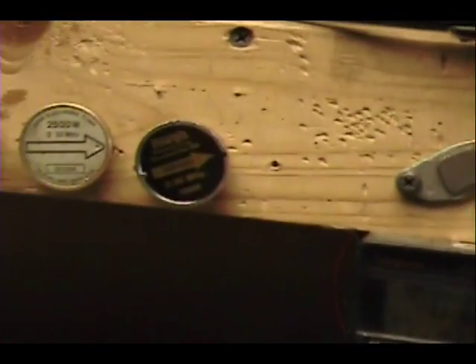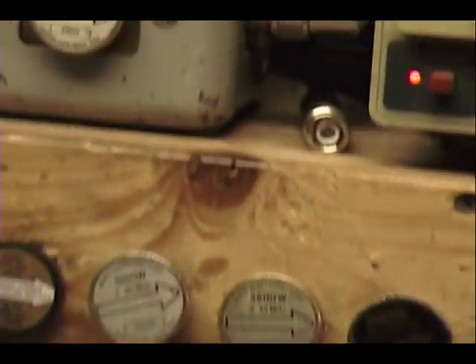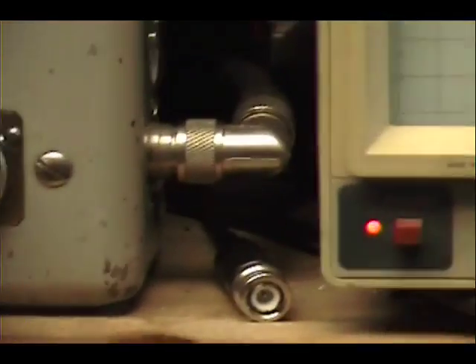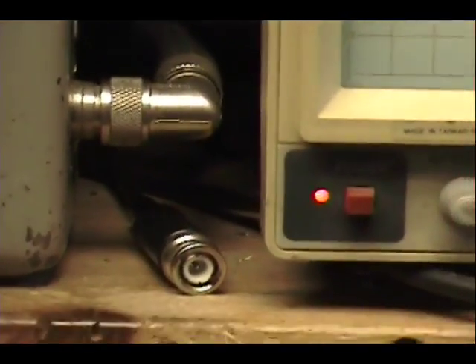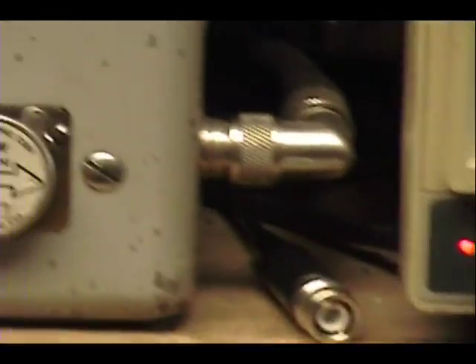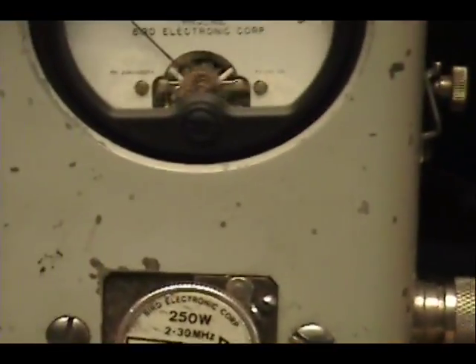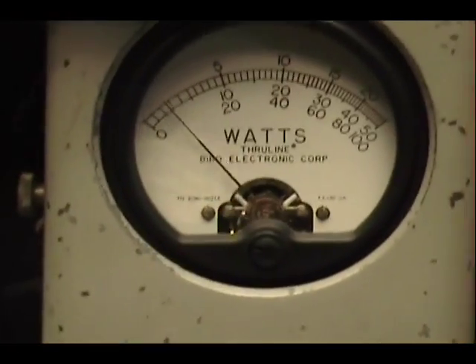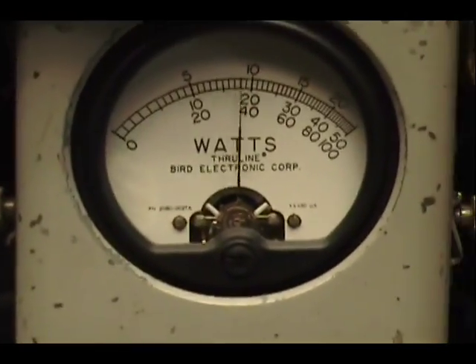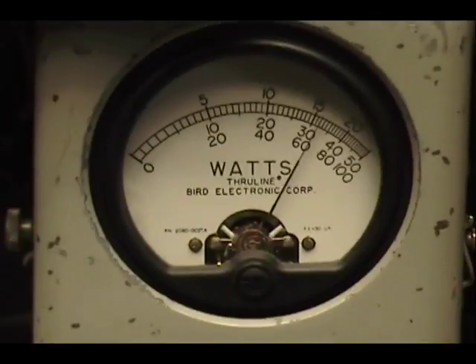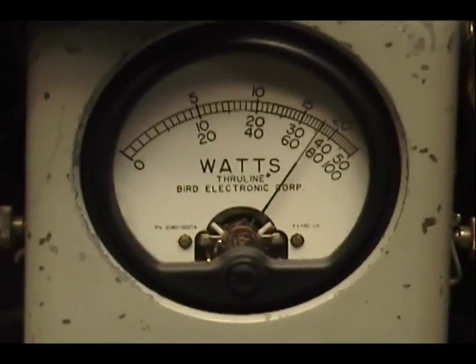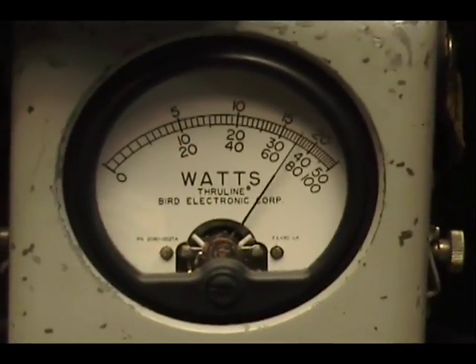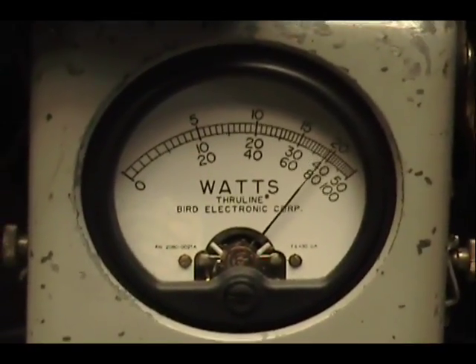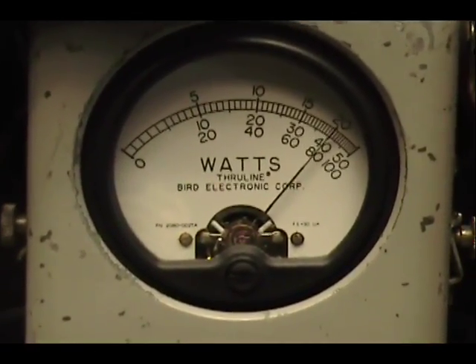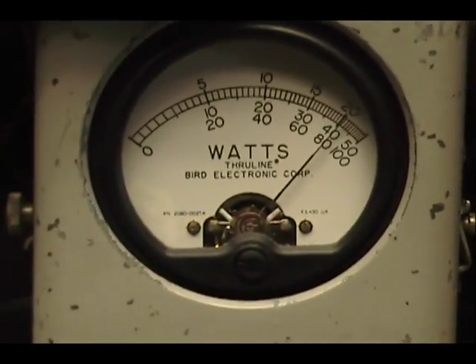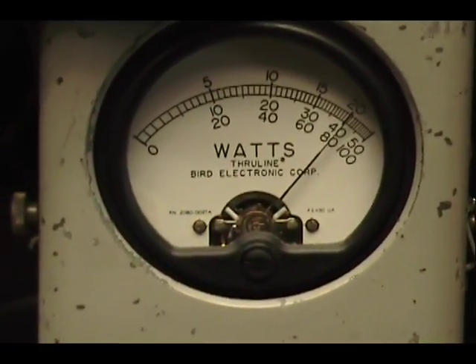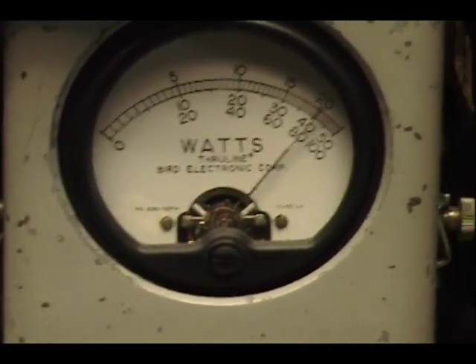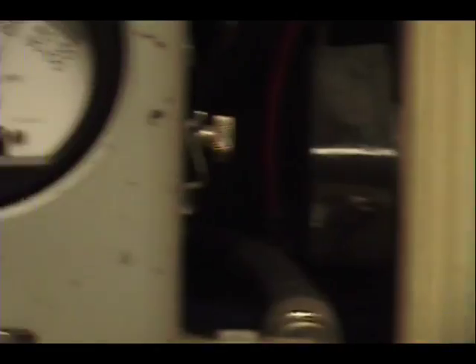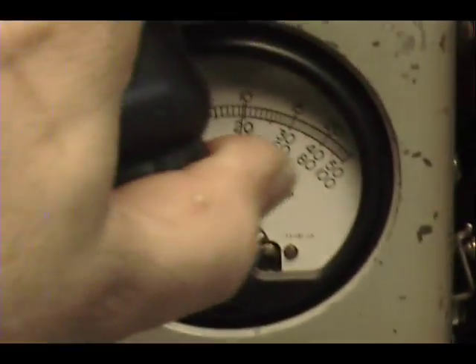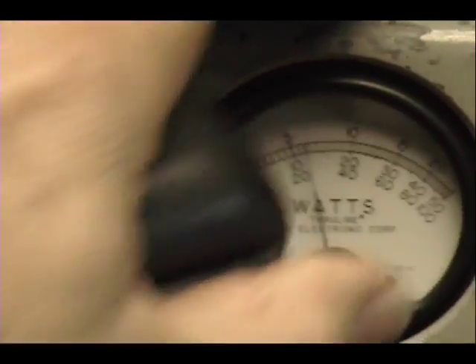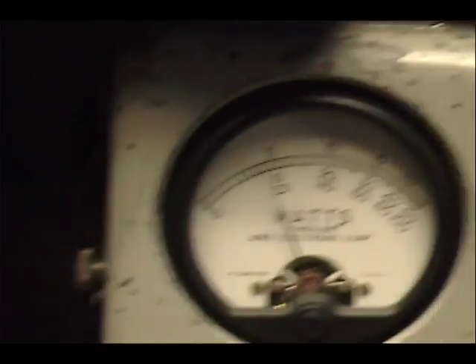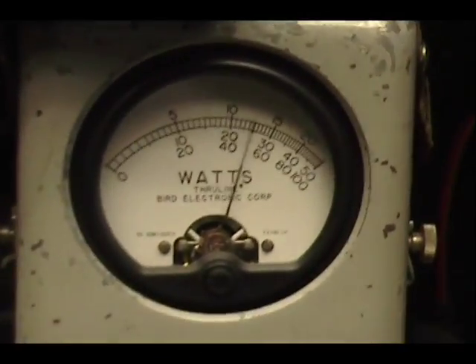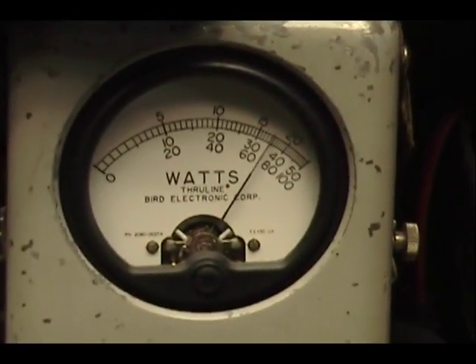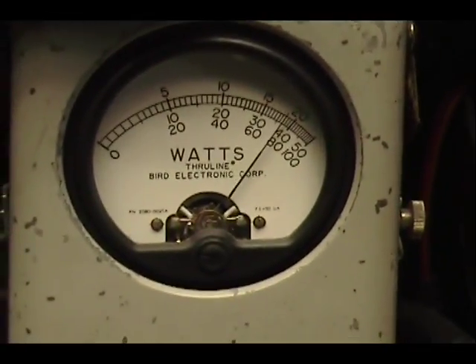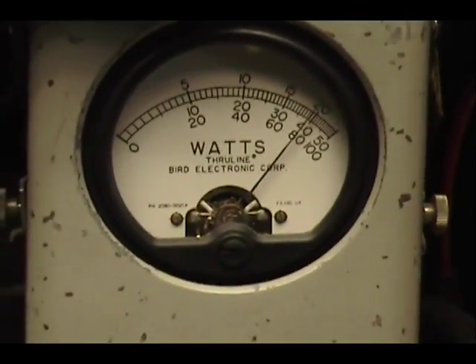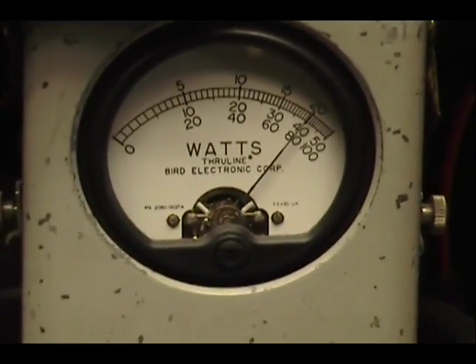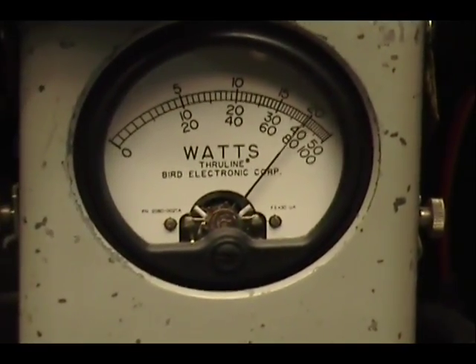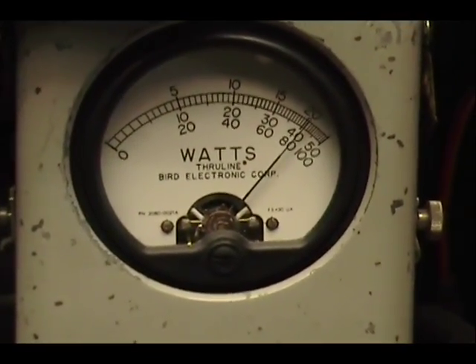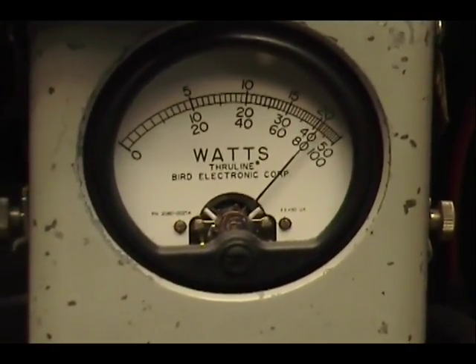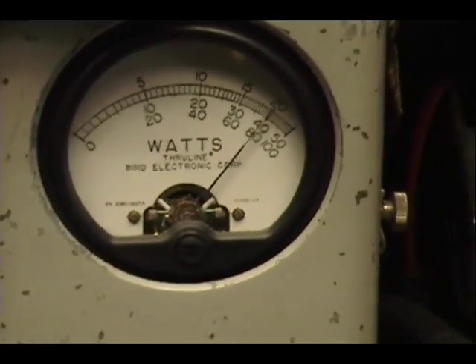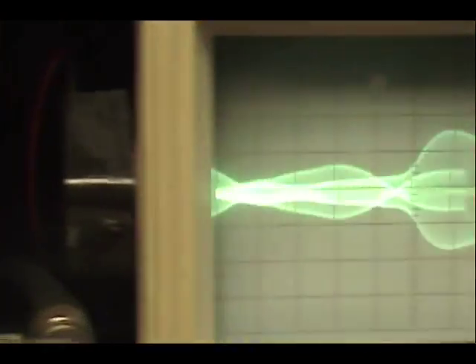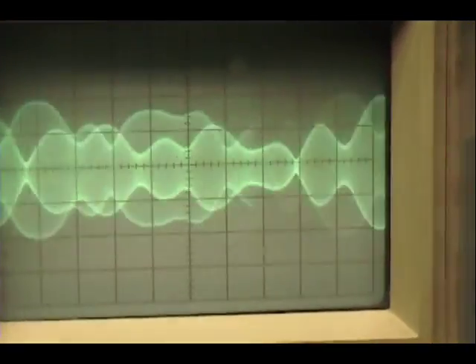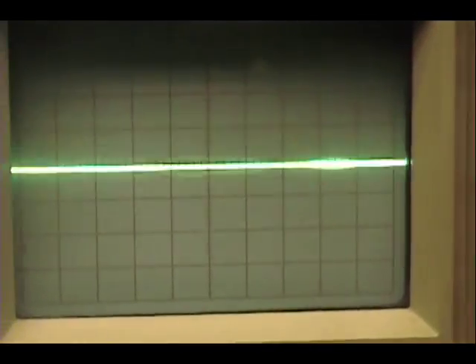Okay, take our sideband. Audio 1, 2, 3, 4, 5. Audio check — turn this down — audio 1, 2, 3, 4, 5. Check, check, check.